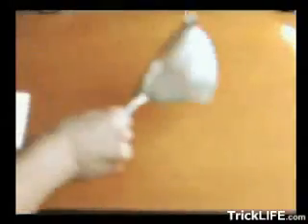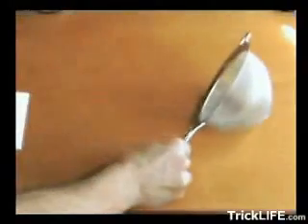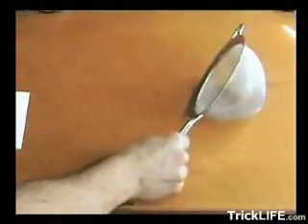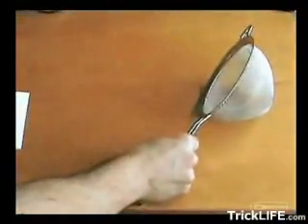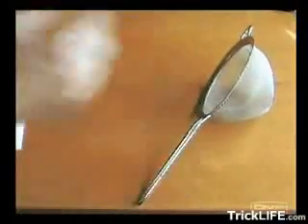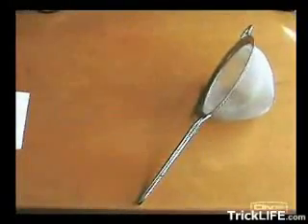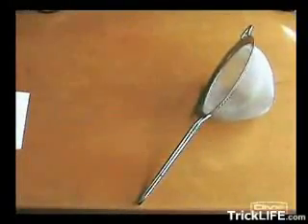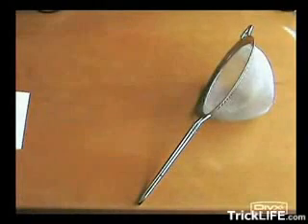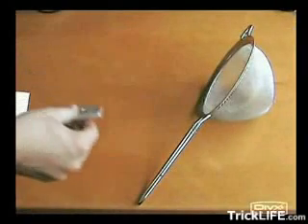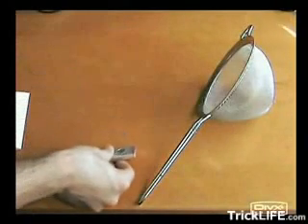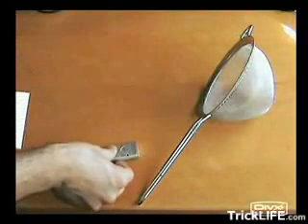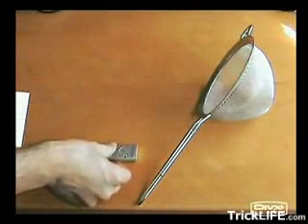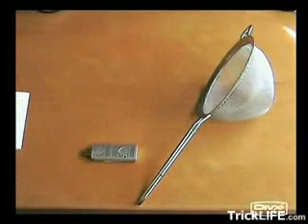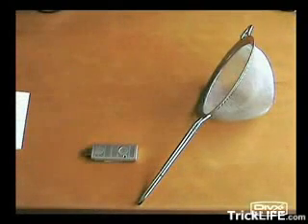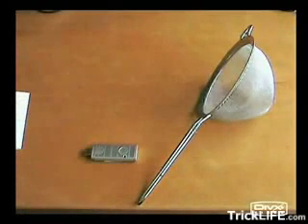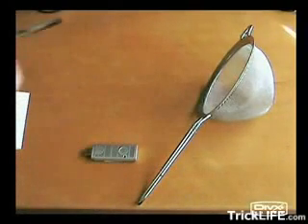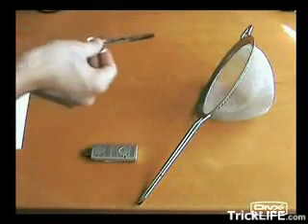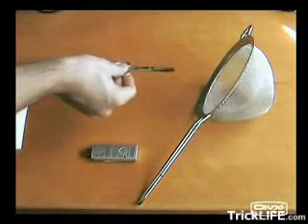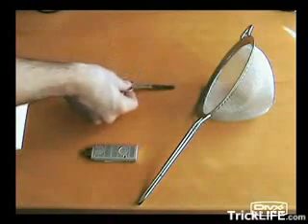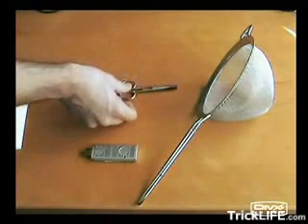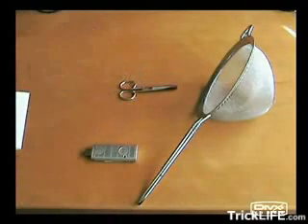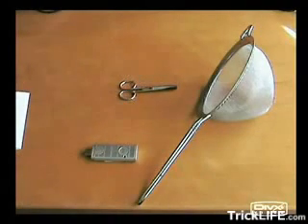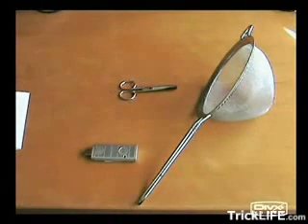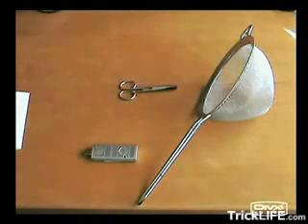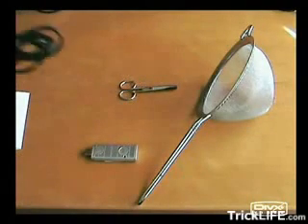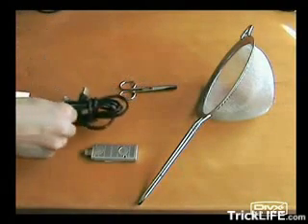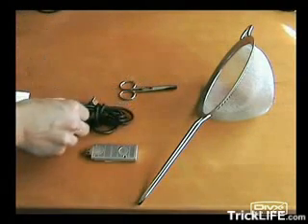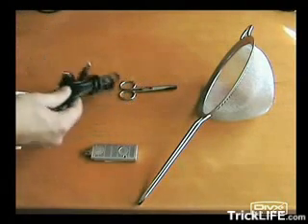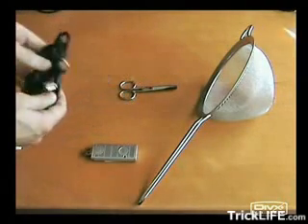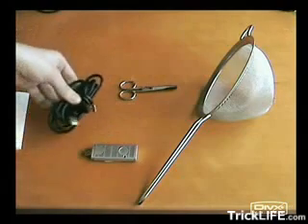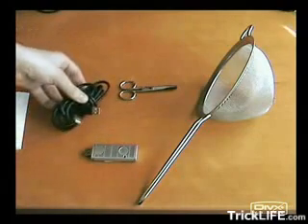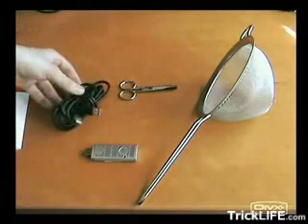Hi, what I'm going to show you in this video is how to improve the Wi-Fi reception of your USB adapter. You simply need a strainer, a Wi-Fi USB adapter, a pair of scissors, and a USB extension cable.